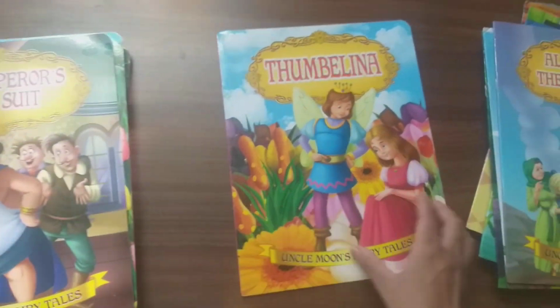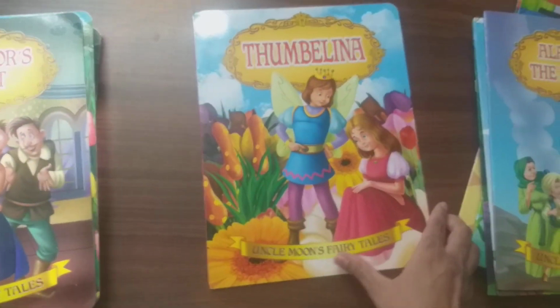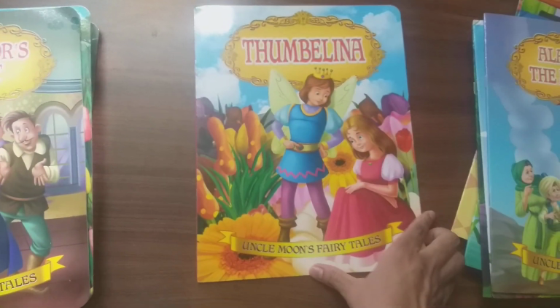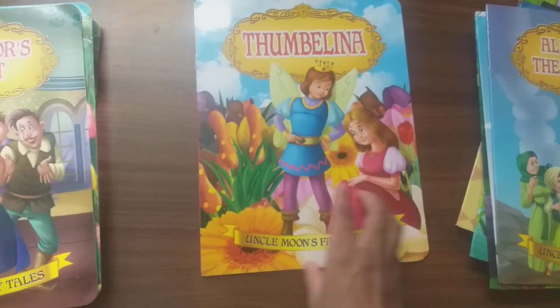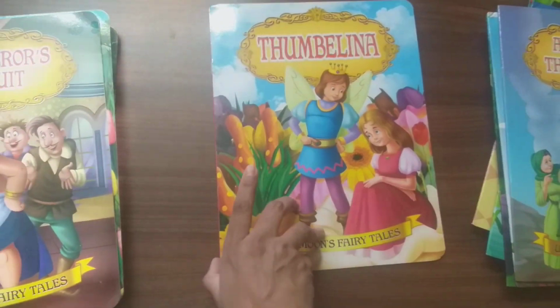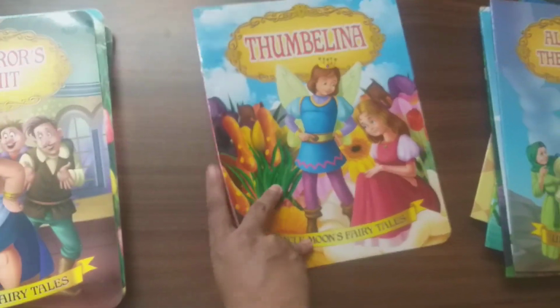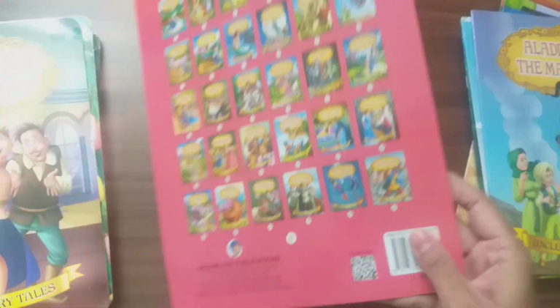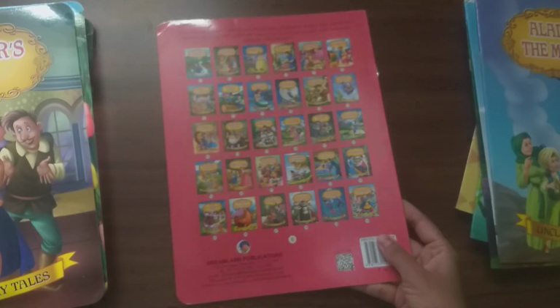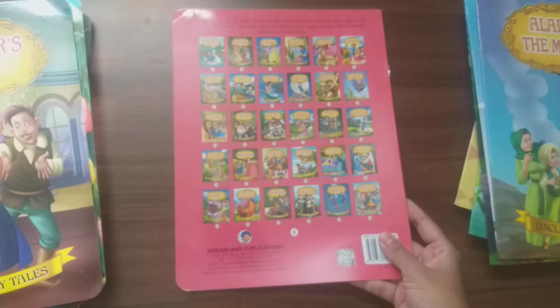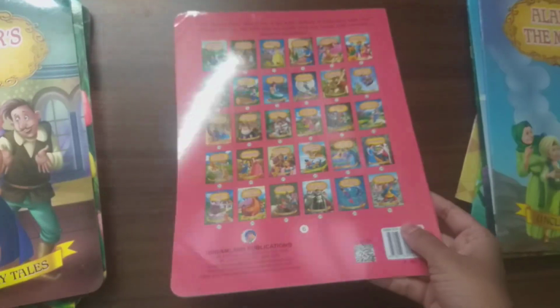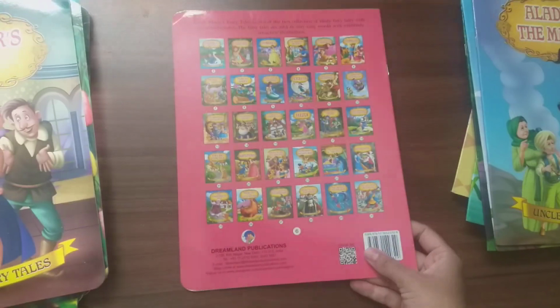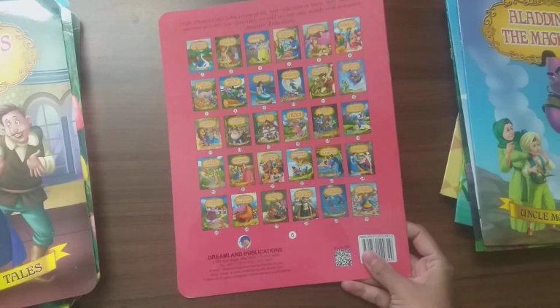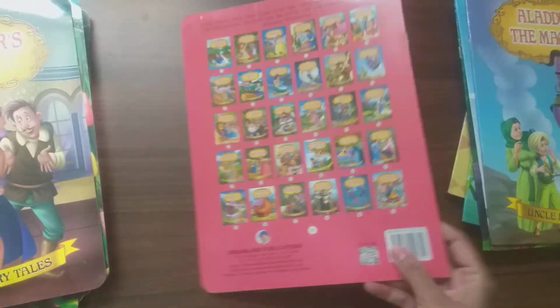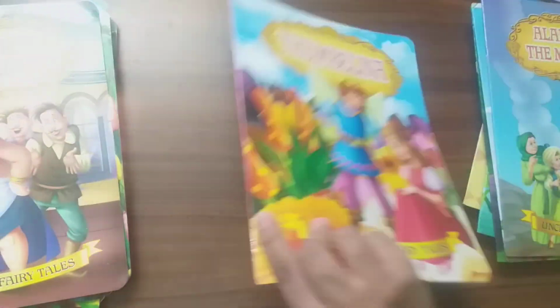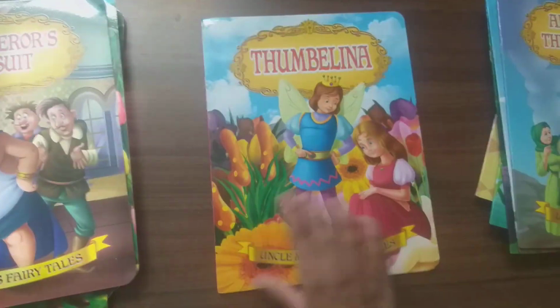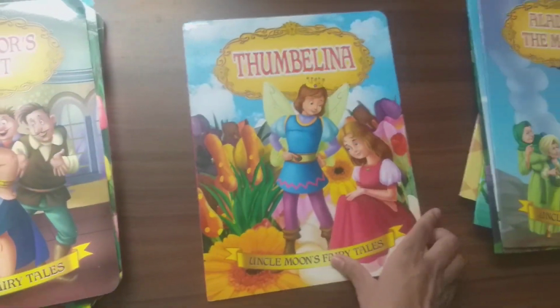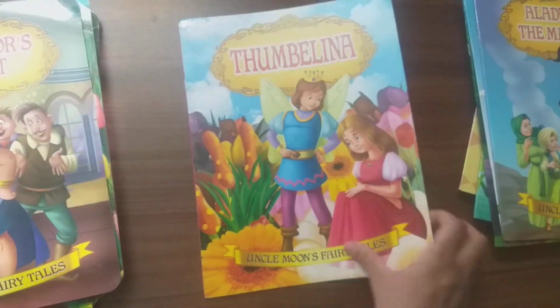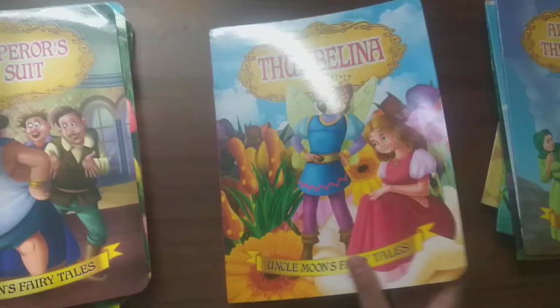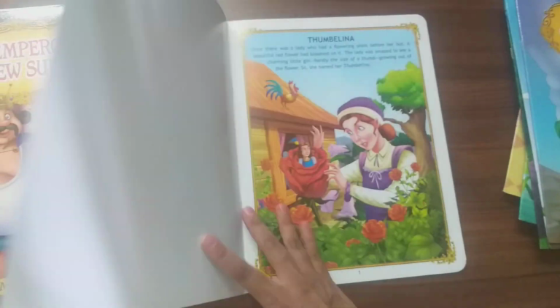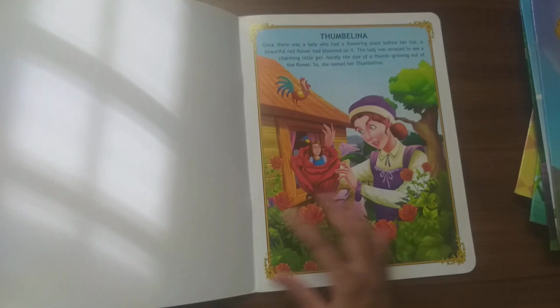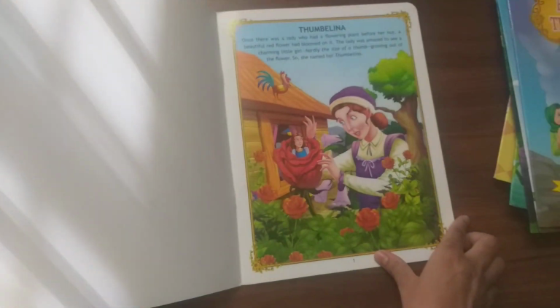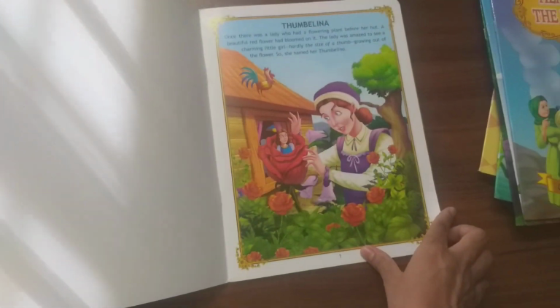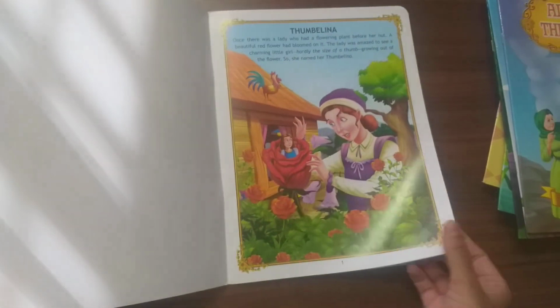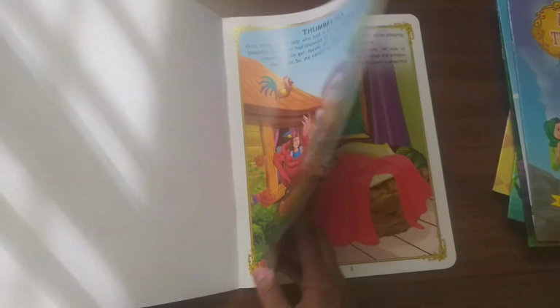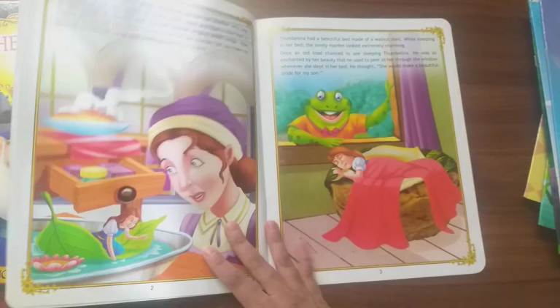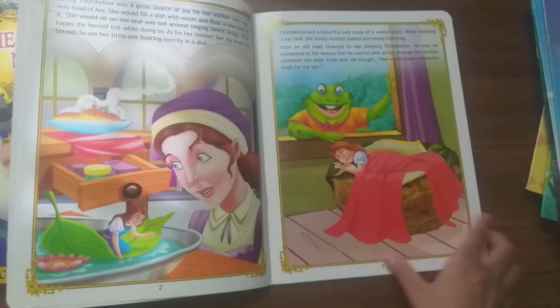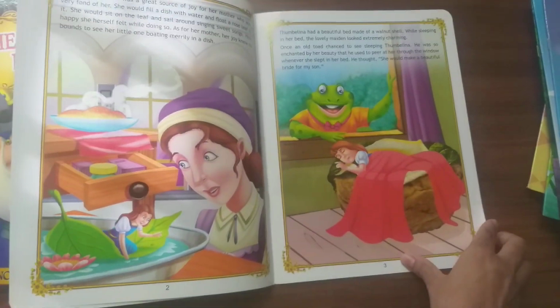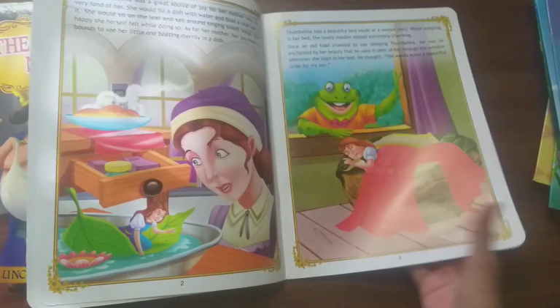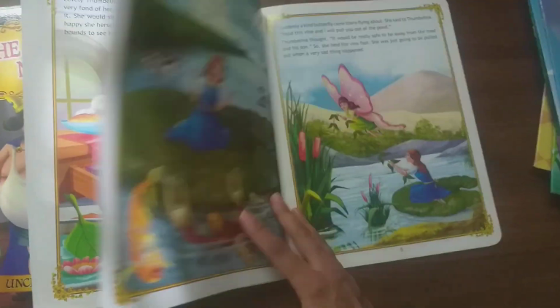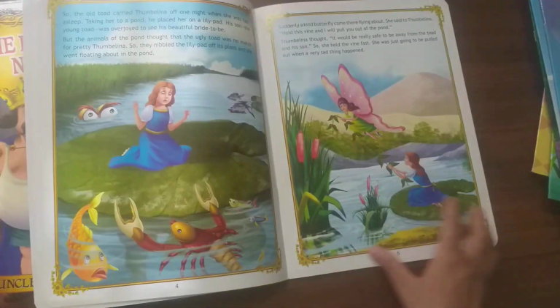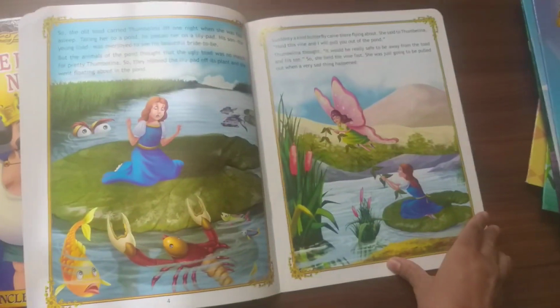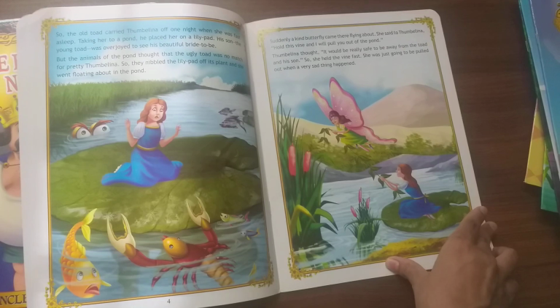Next is Thumbelina, also one of the most popular fairy tales. A Barbie movie has also been made about Thumbelina.